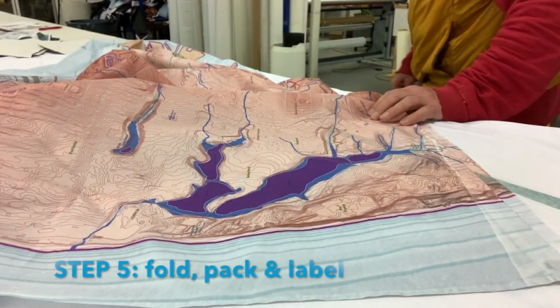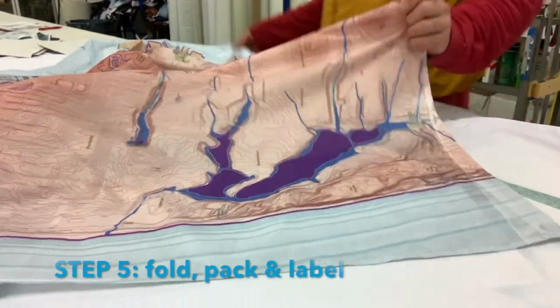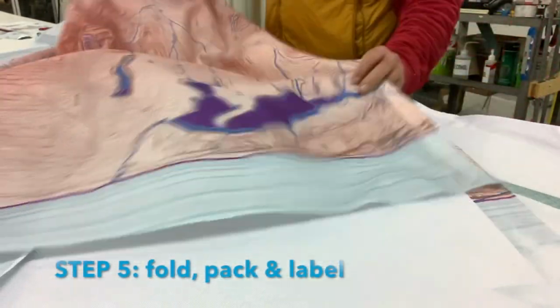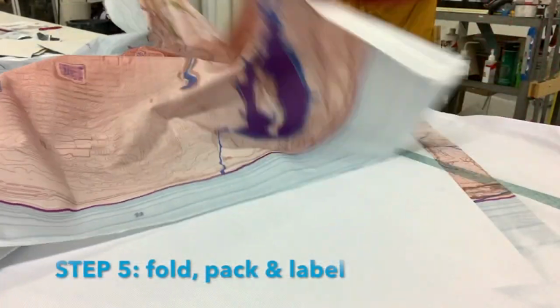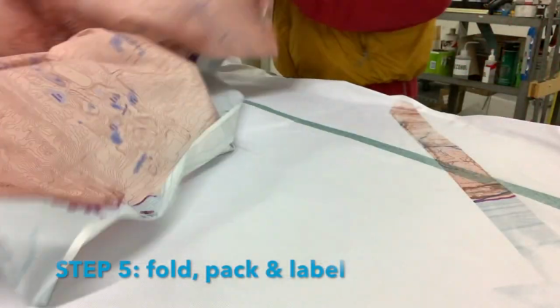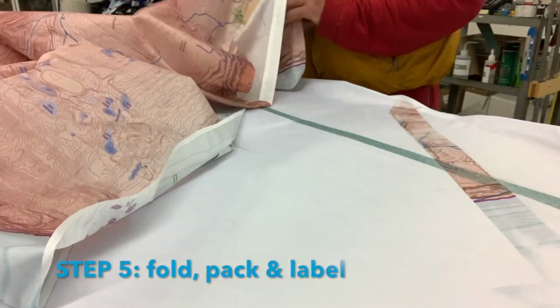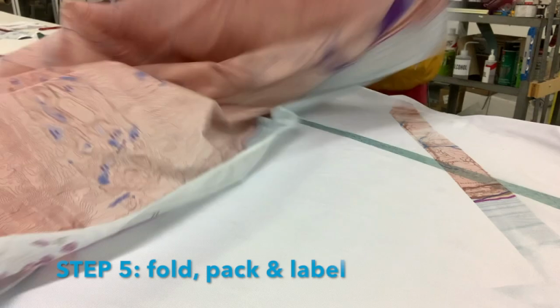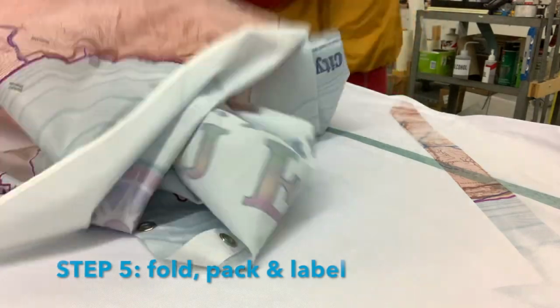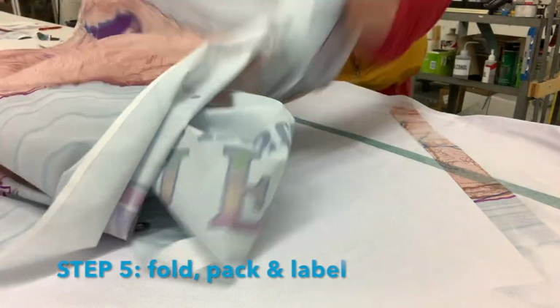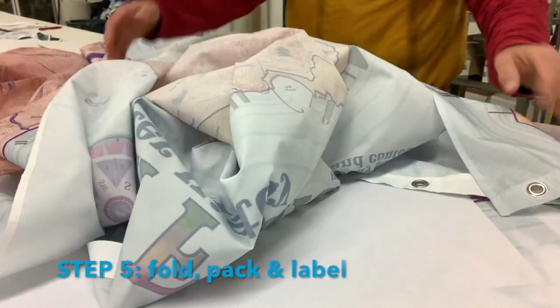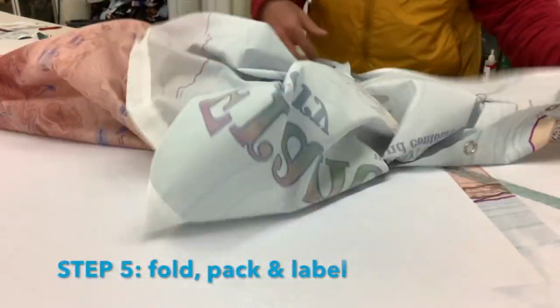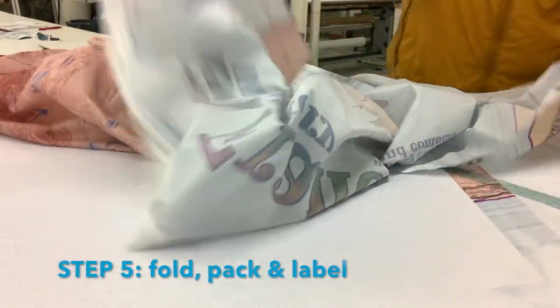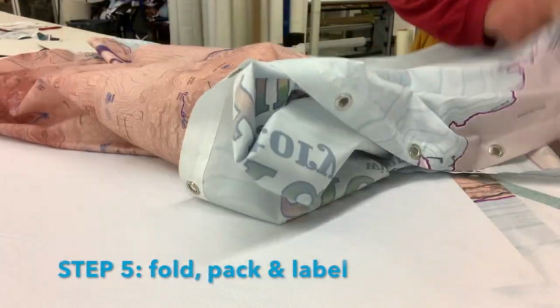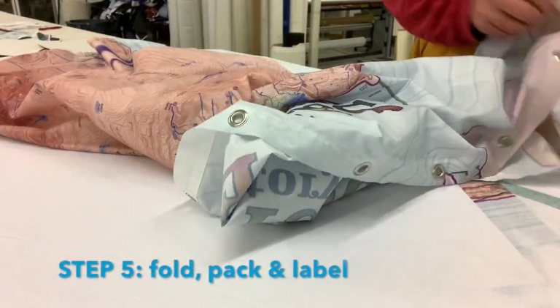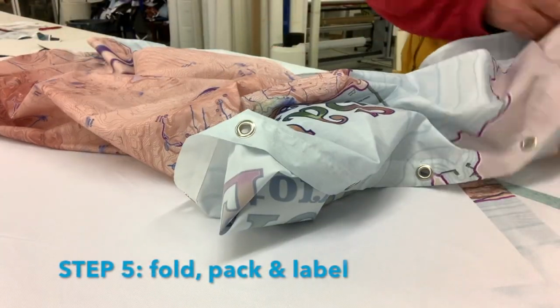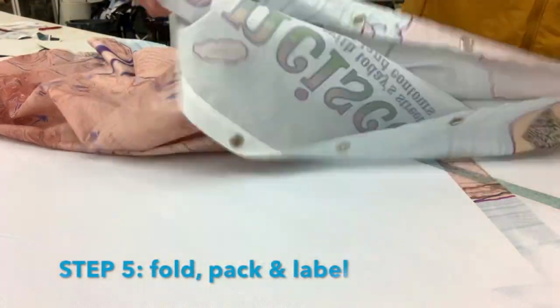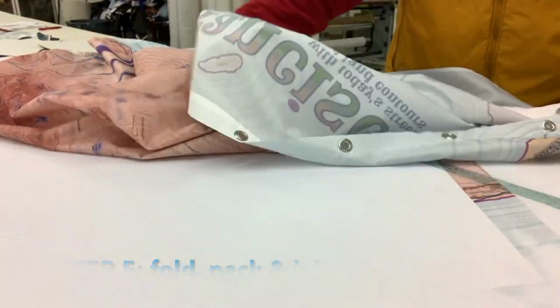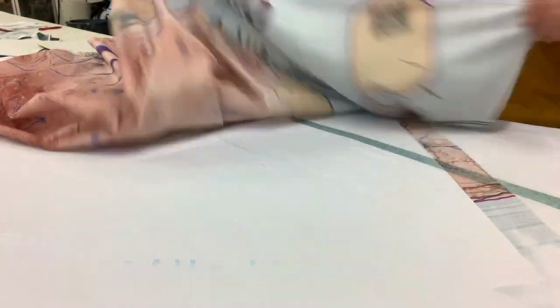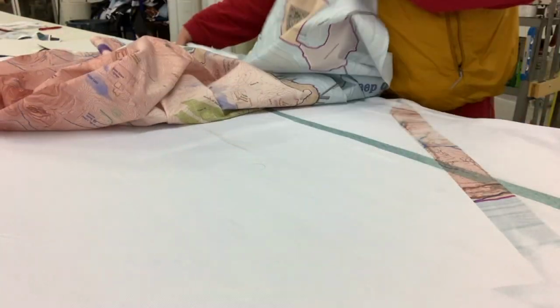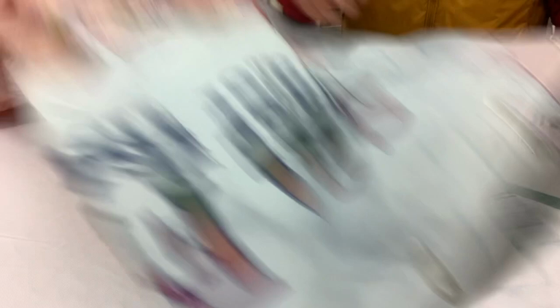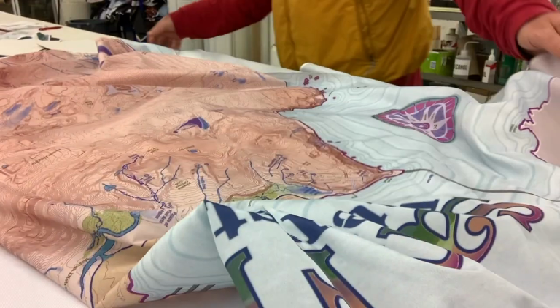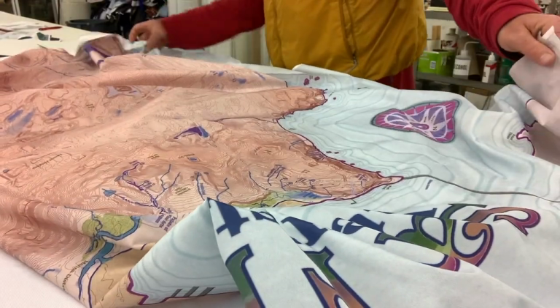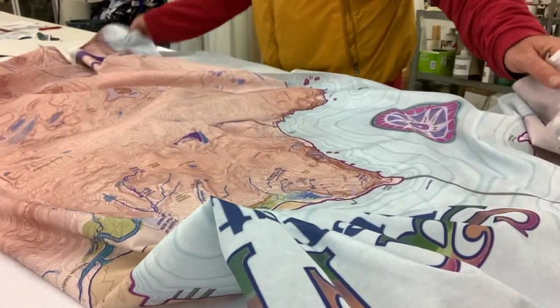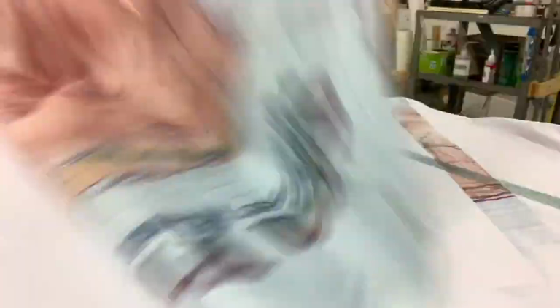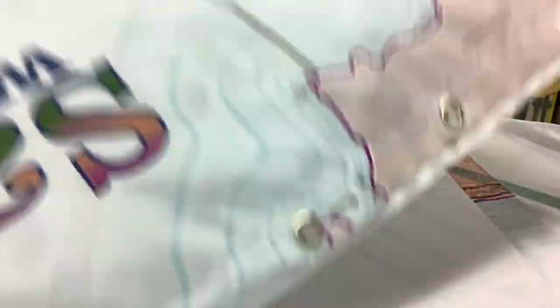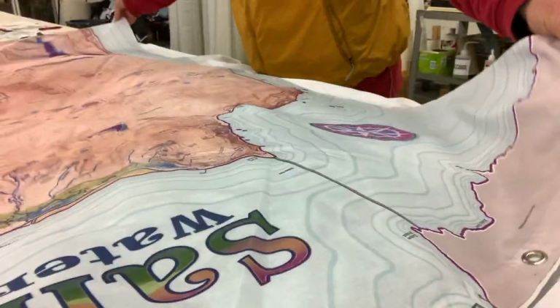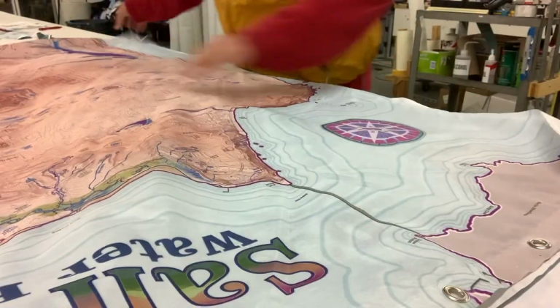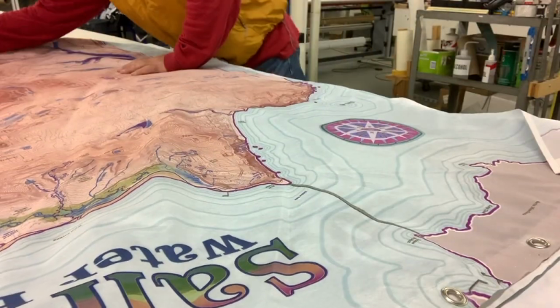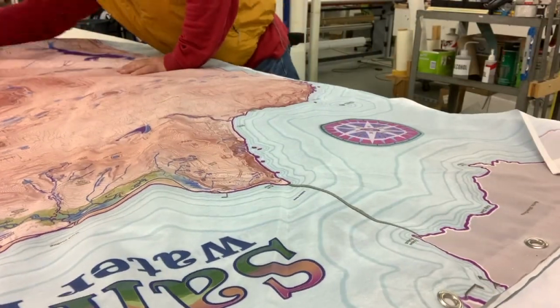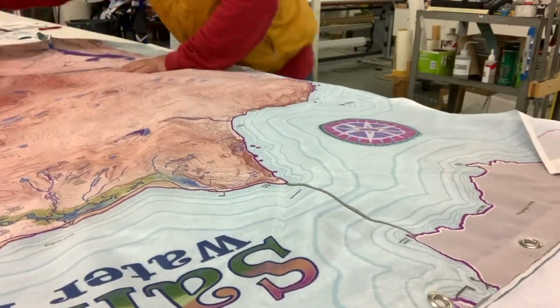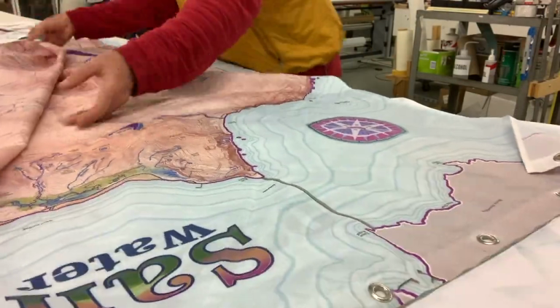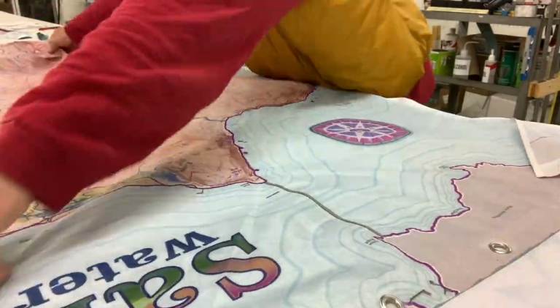And that brings us to step five, and the curtain is complete. Go to seepcity.org. The first link allows you to look at all the color options for the curtains. Thanks for watching.